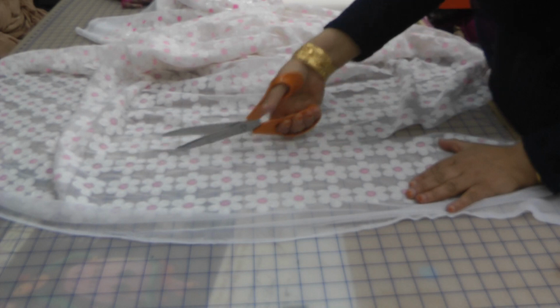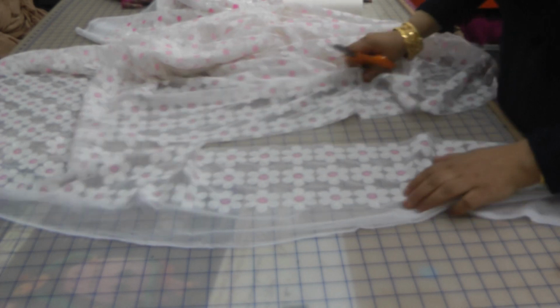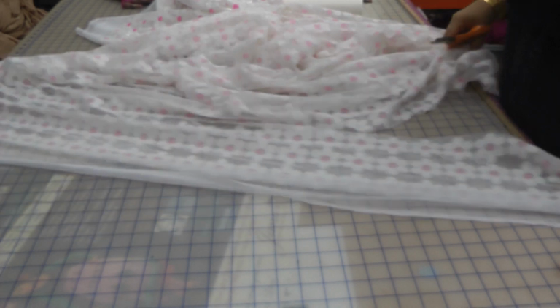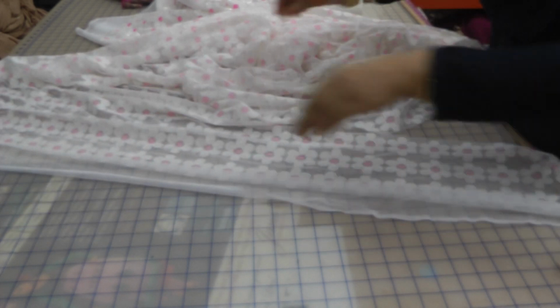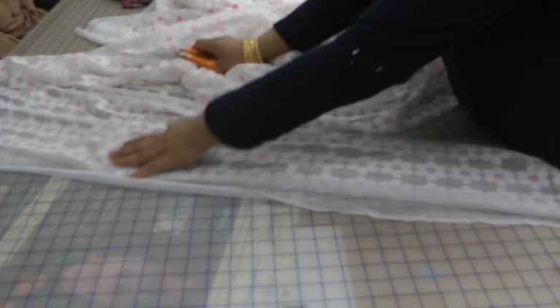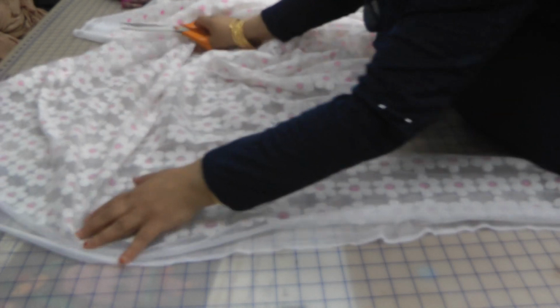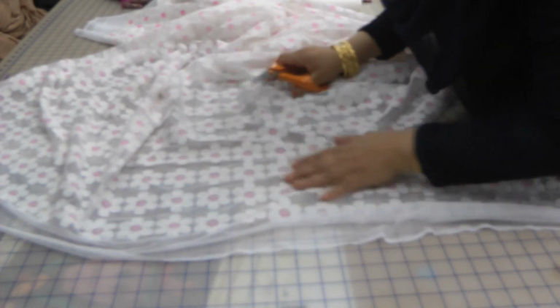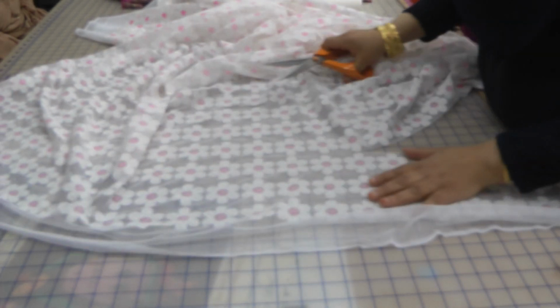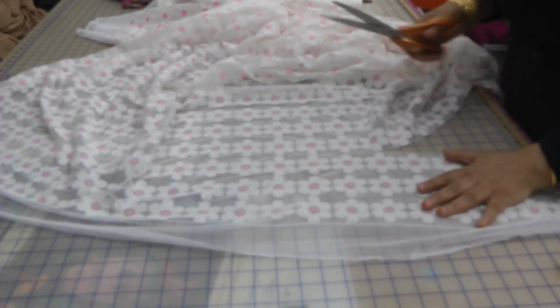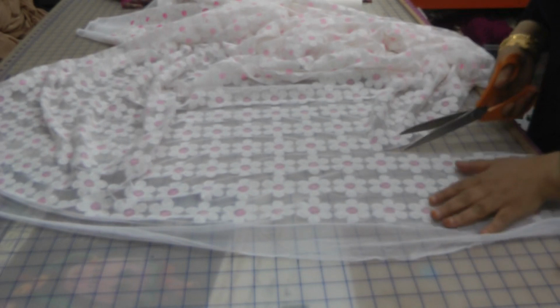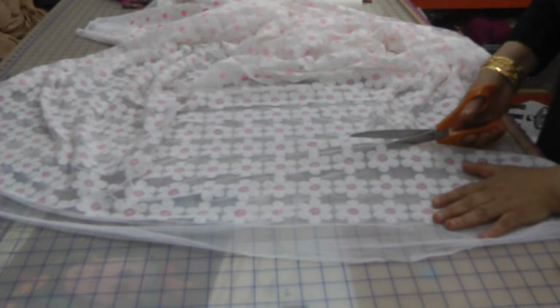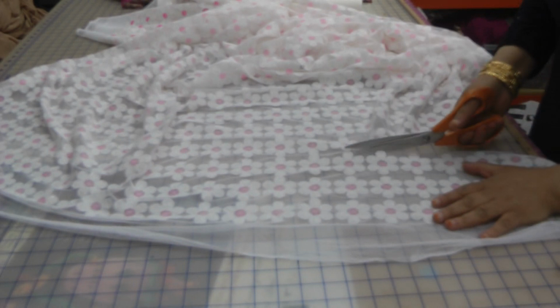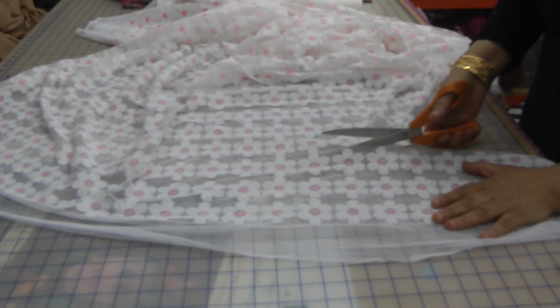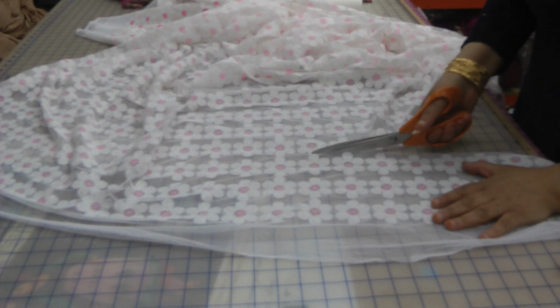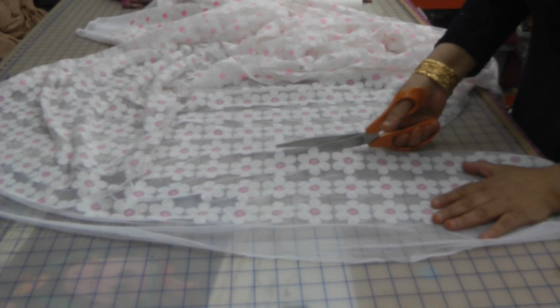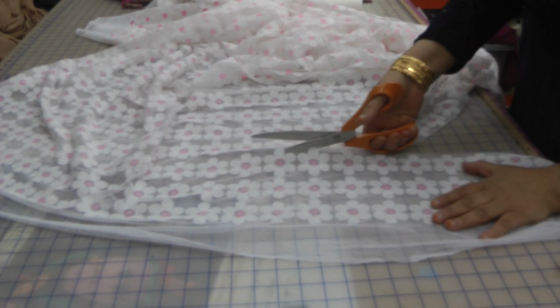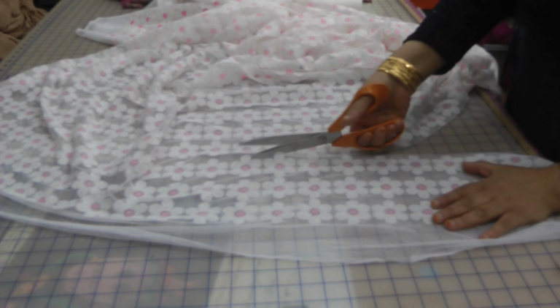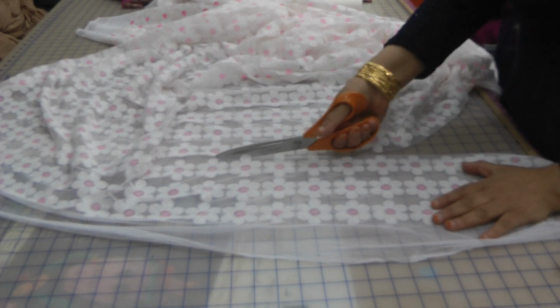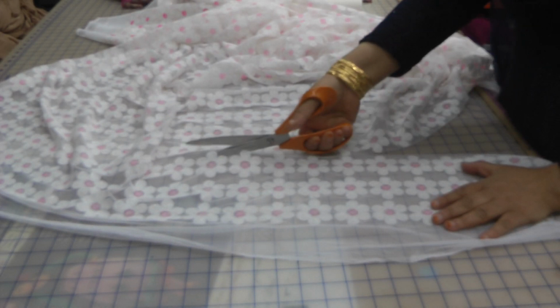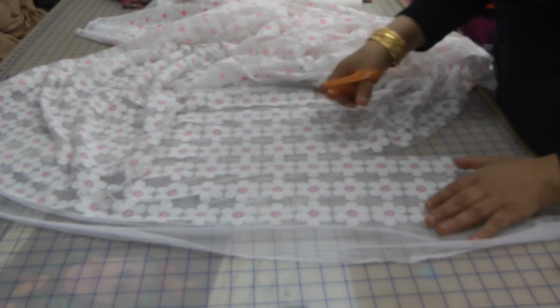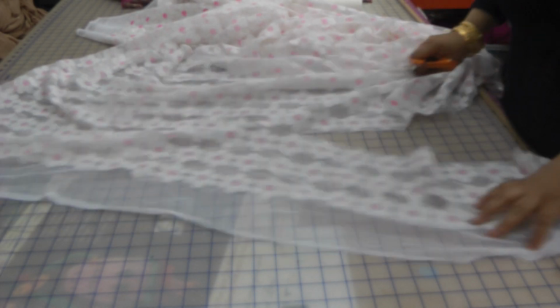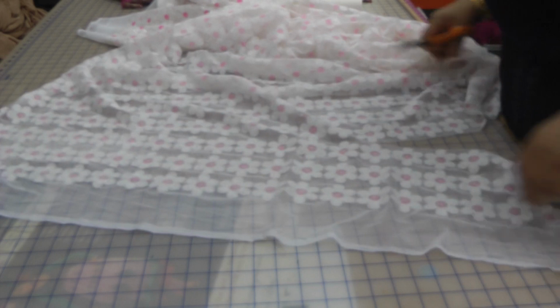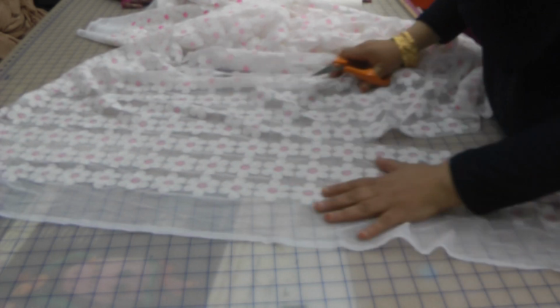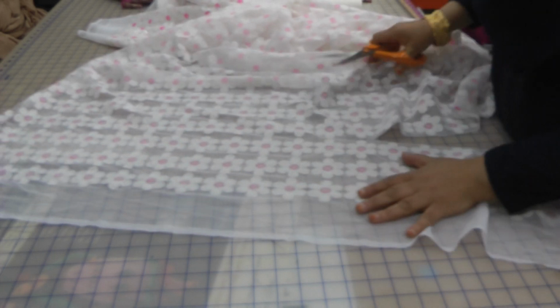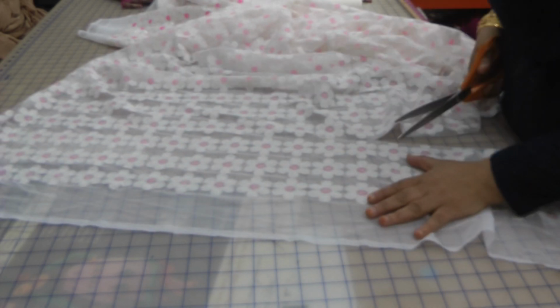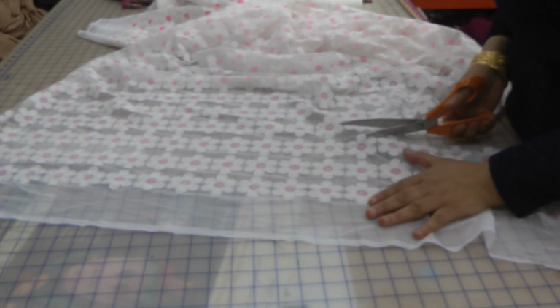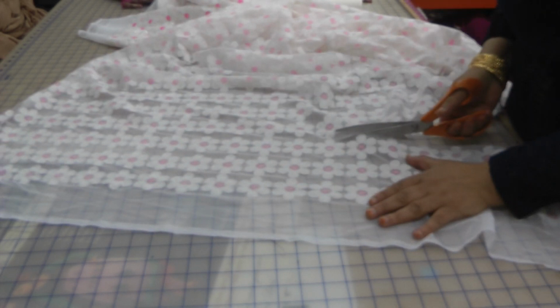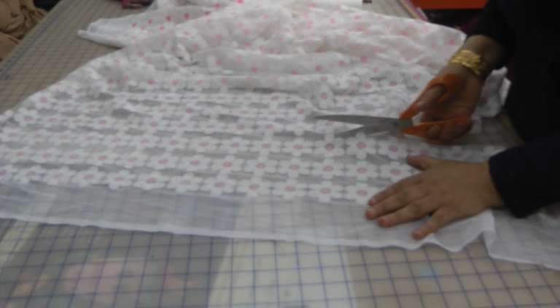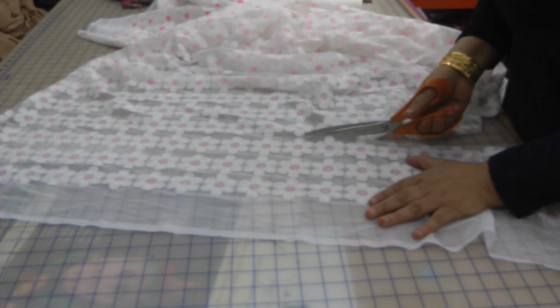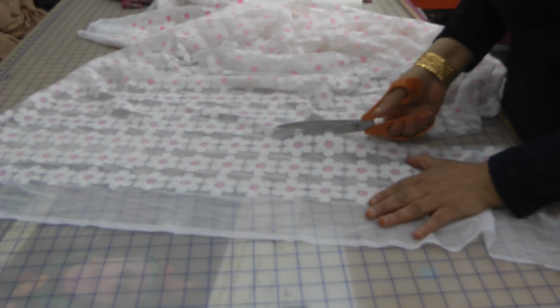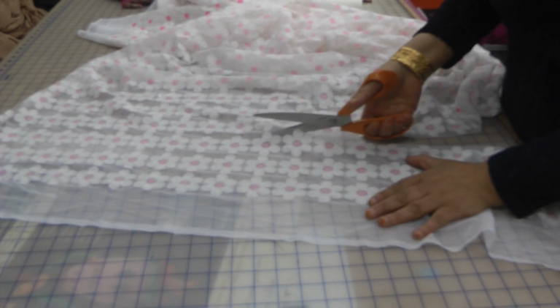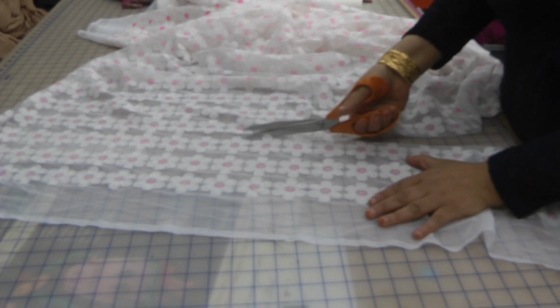It's going to be either a pink suit or a white suit — white trouser and pink kameez. That's what we're going to go for. So I'm going to get some pink linen from them.